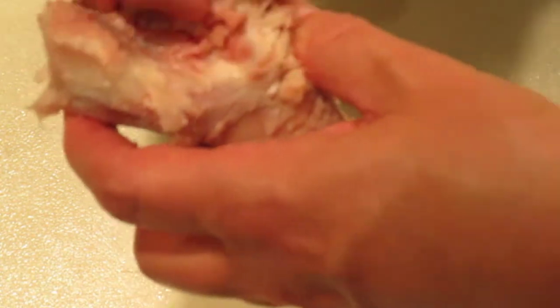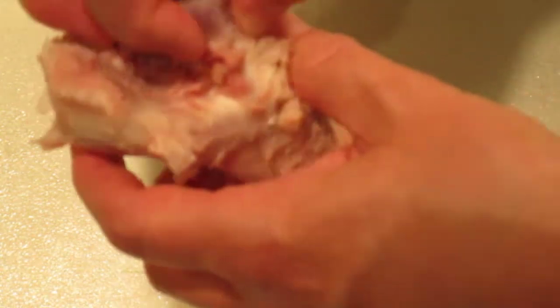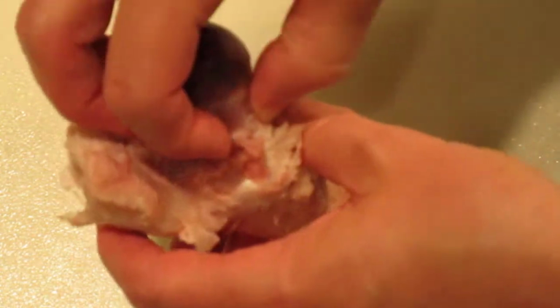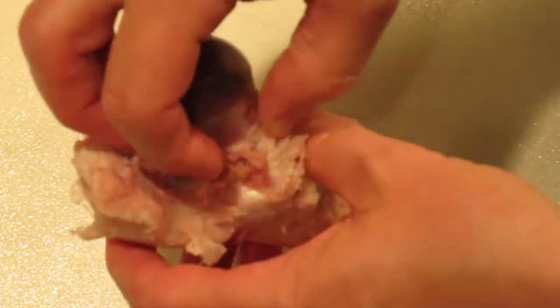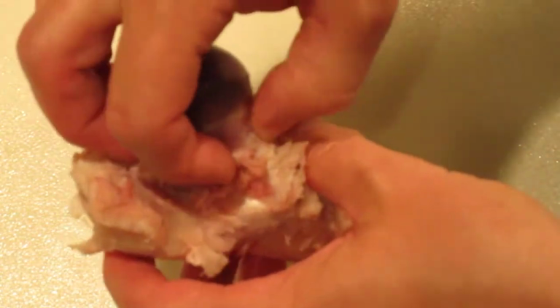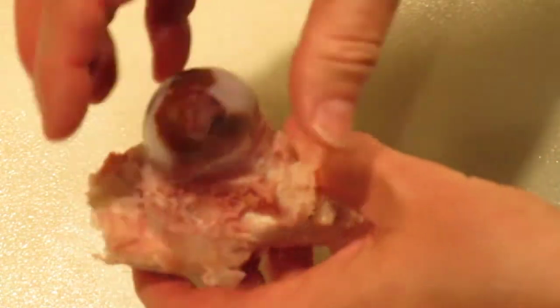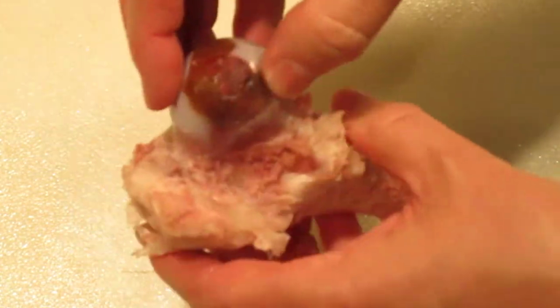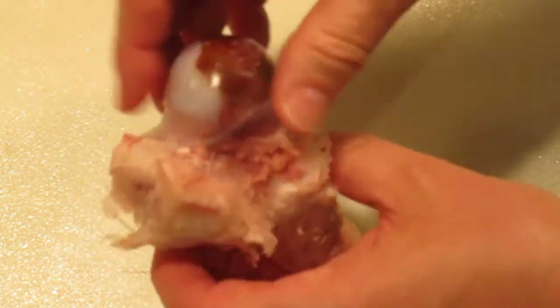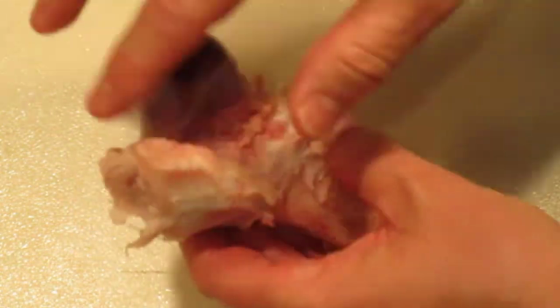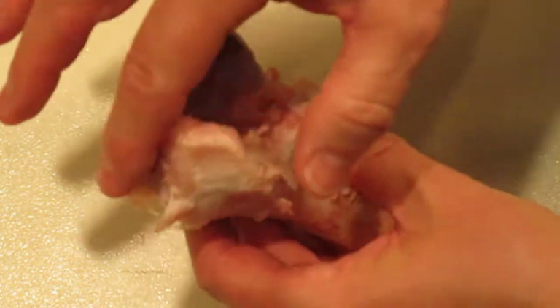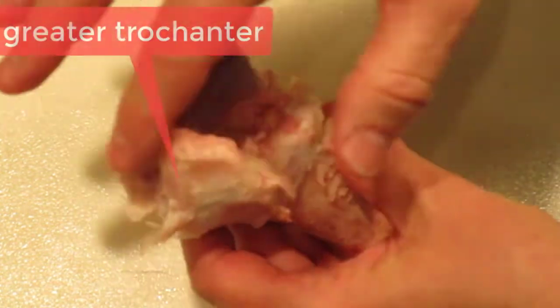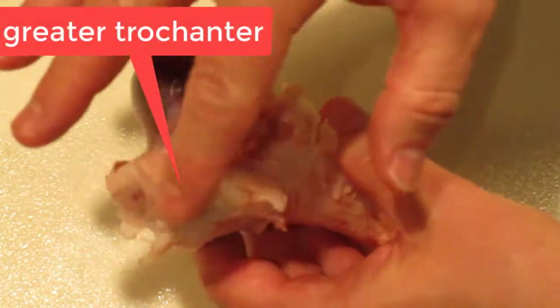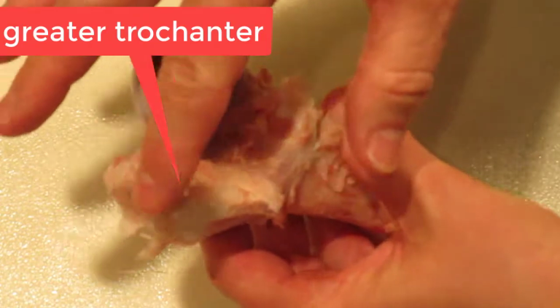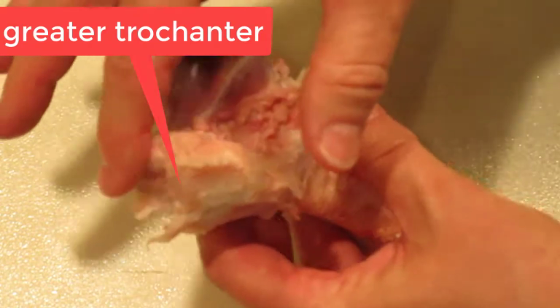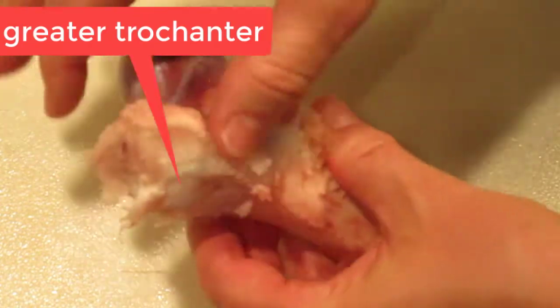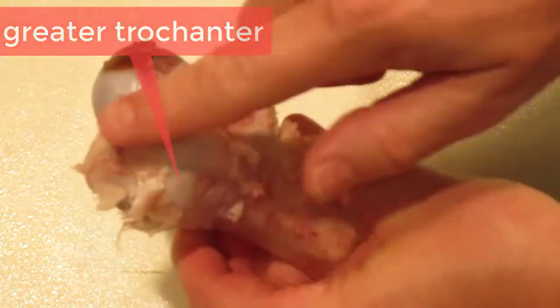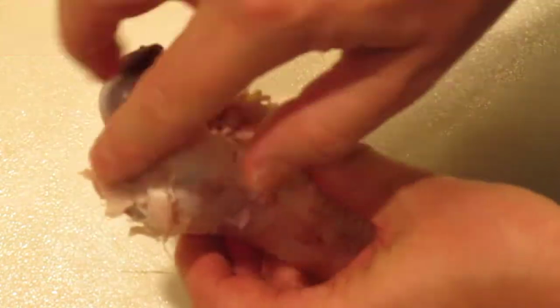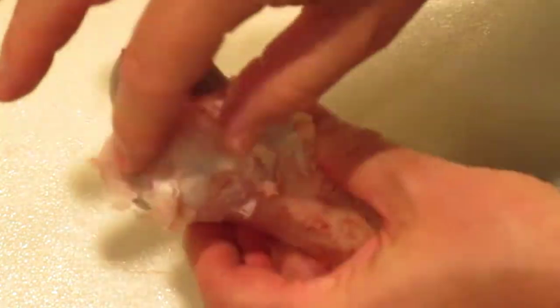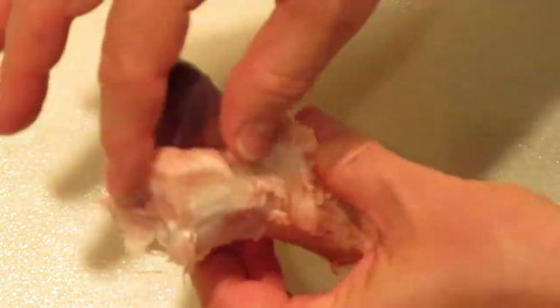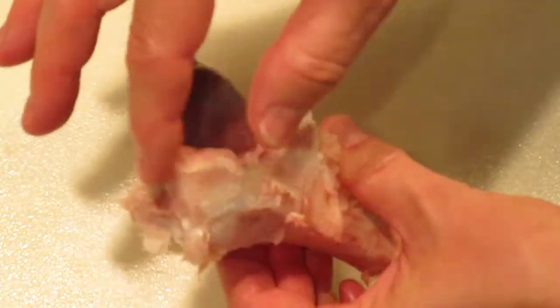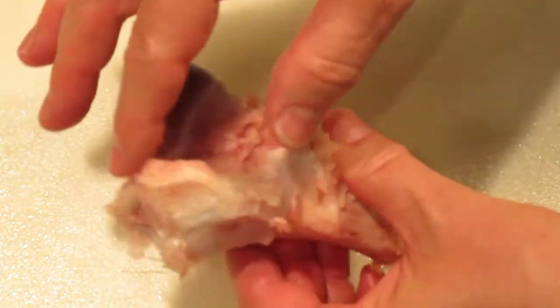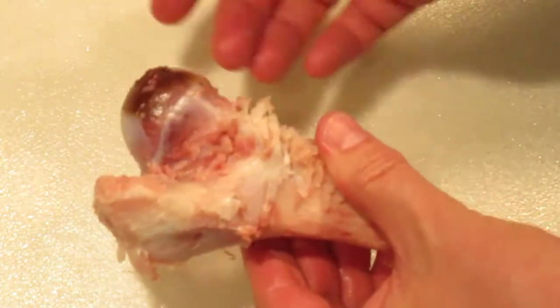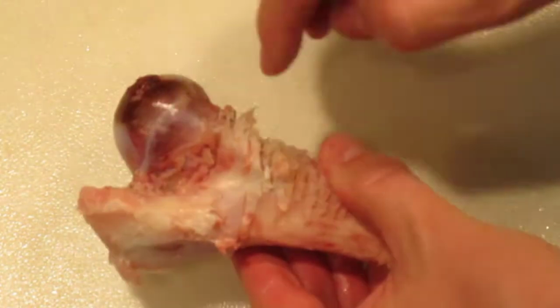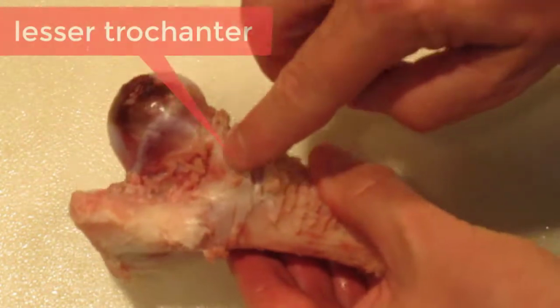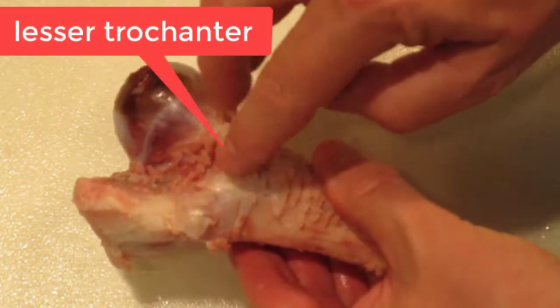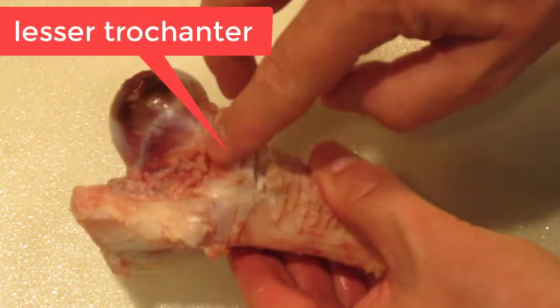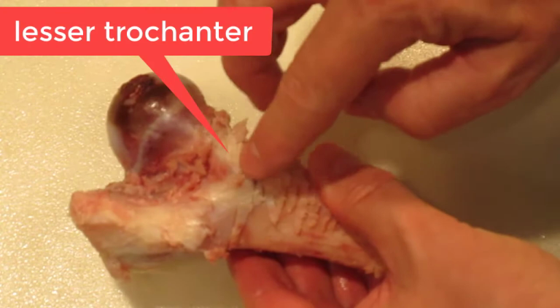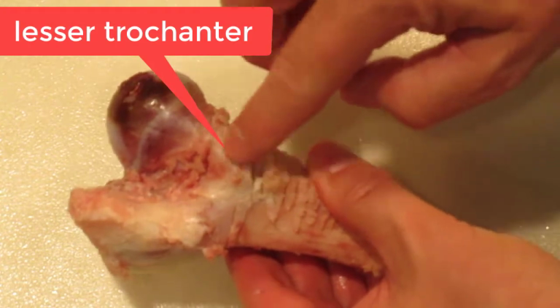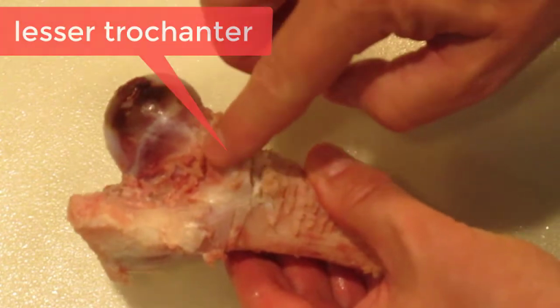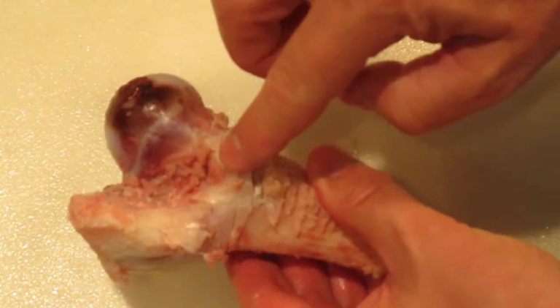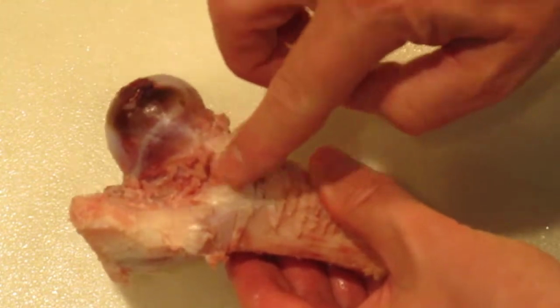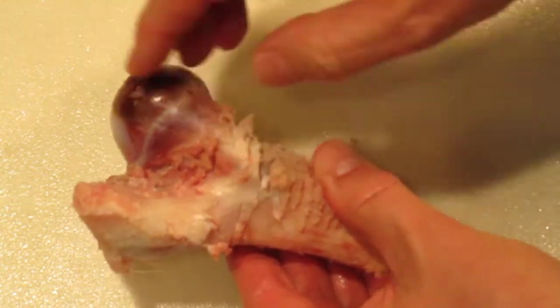So it fits in a ball-and-socket joint just like that. This is the greater trochanter here, and there are a lot of muscle attachments here. And then this is the lesser trochanter — there are also muscle attachments over here as well.